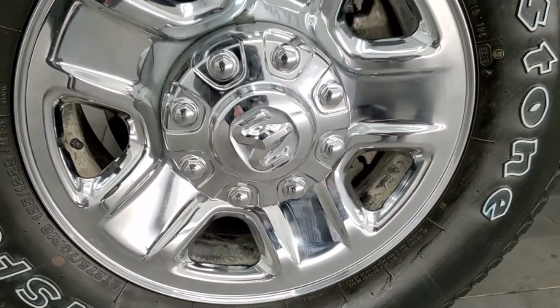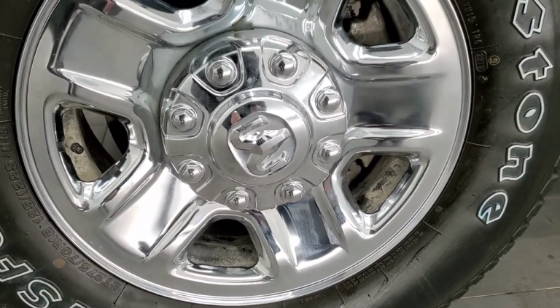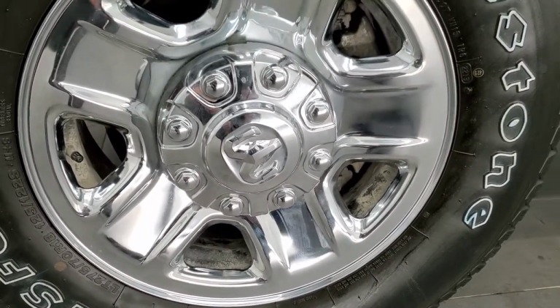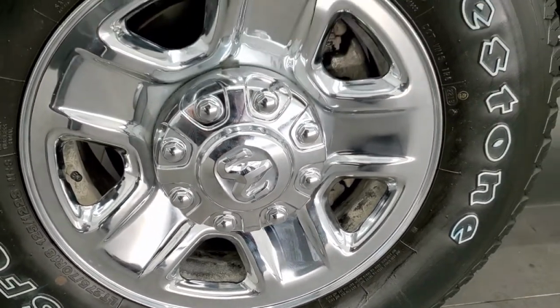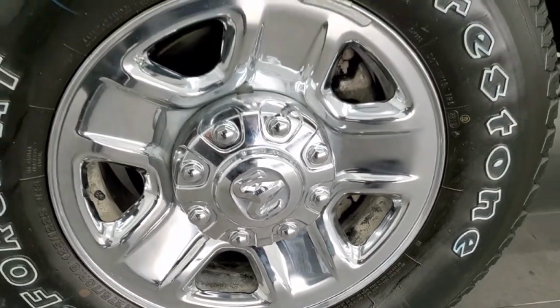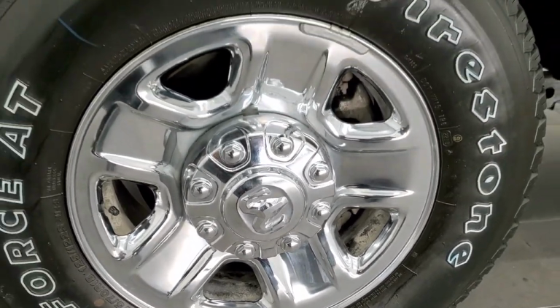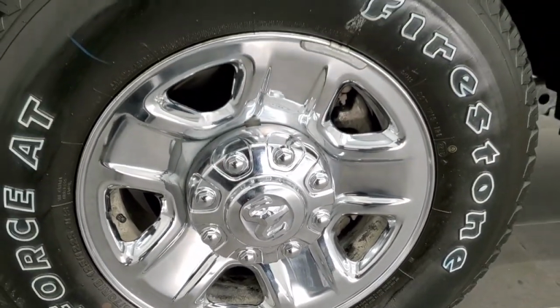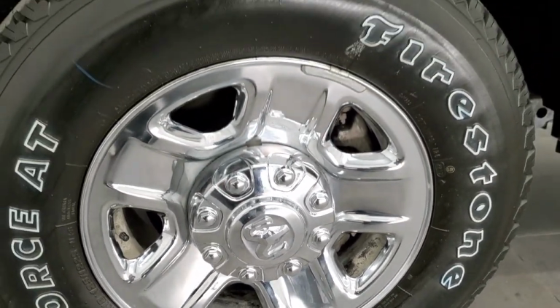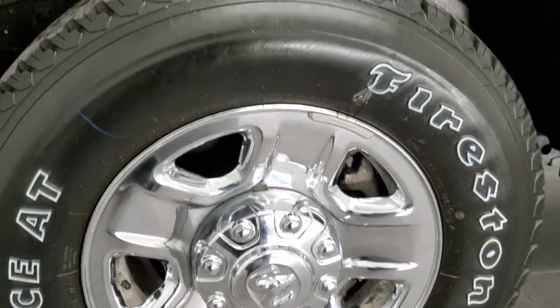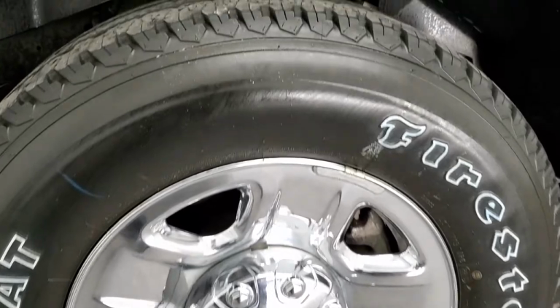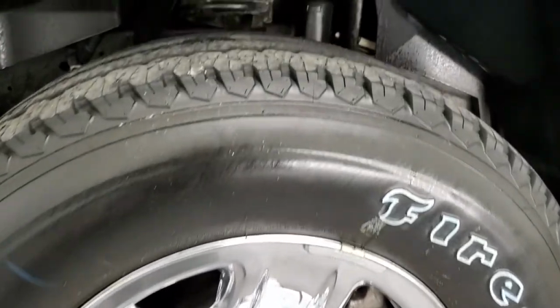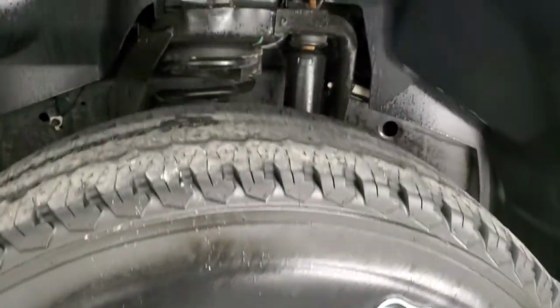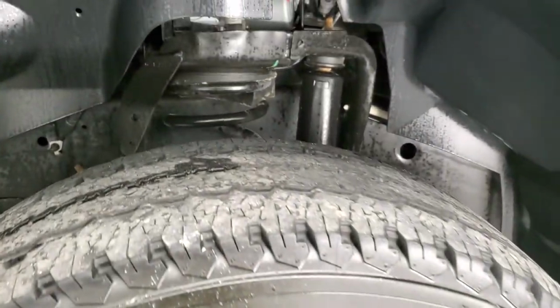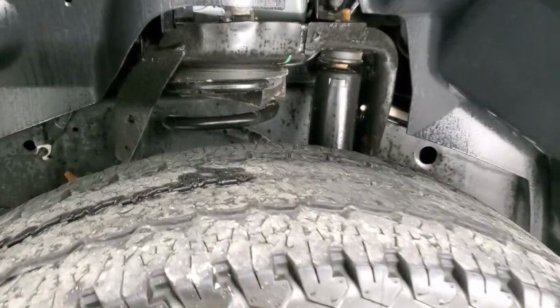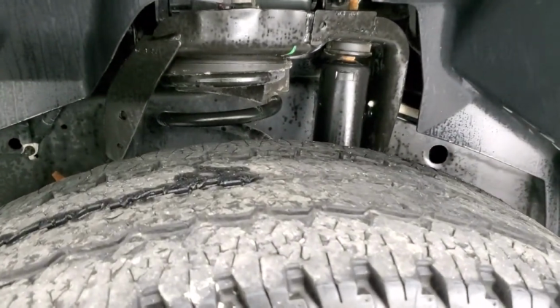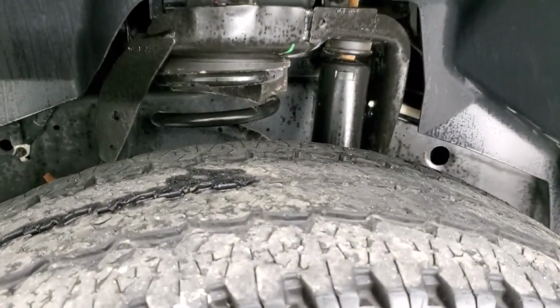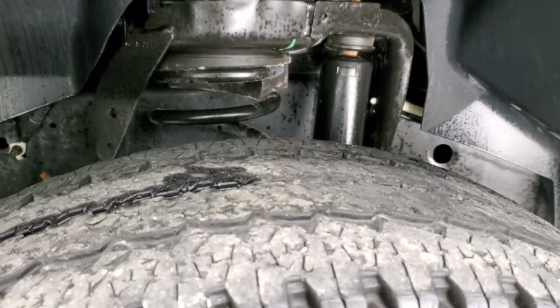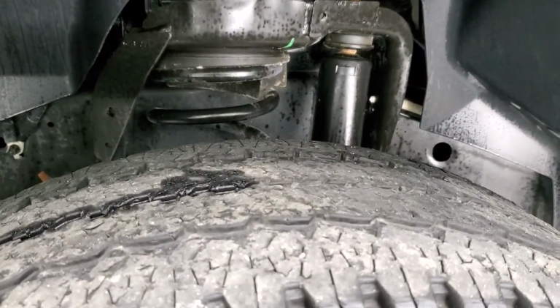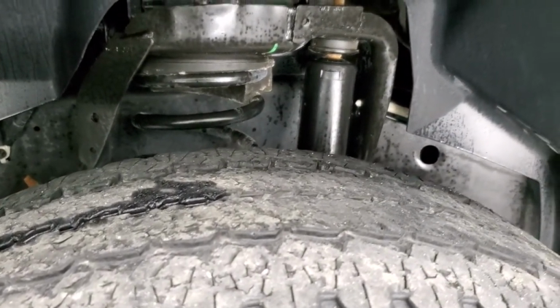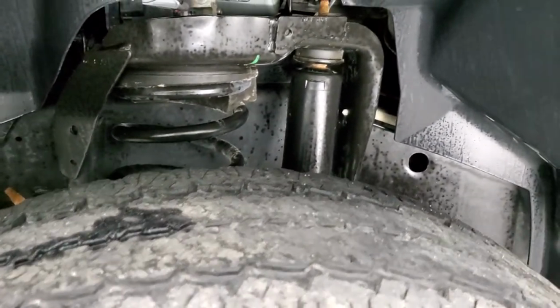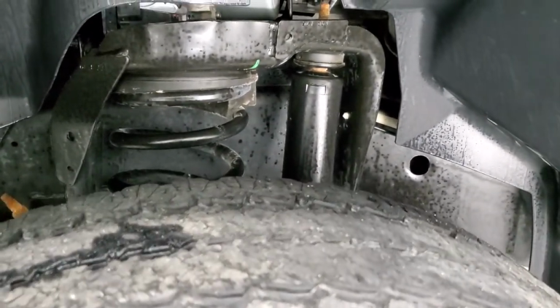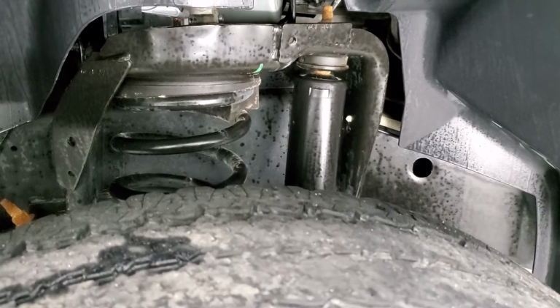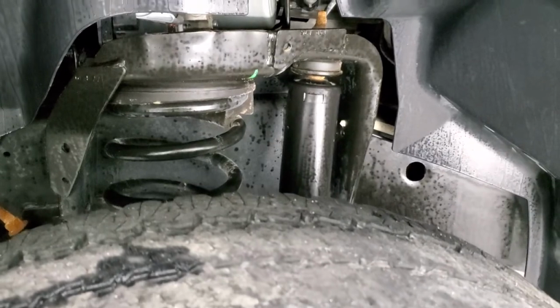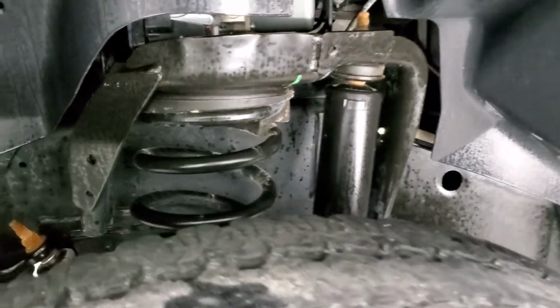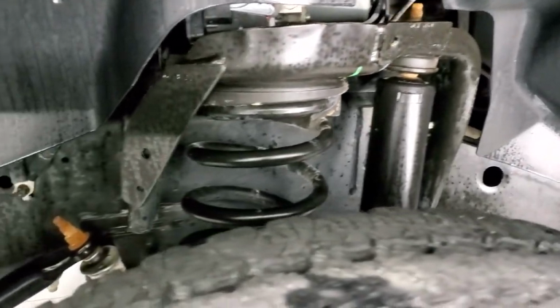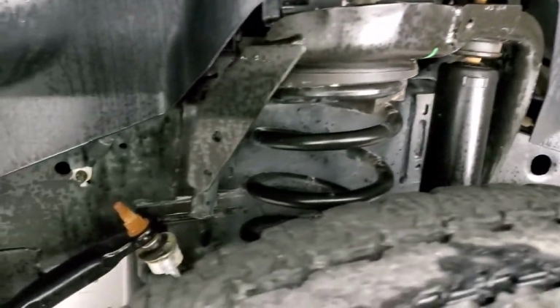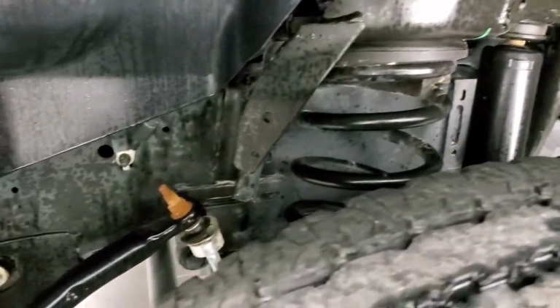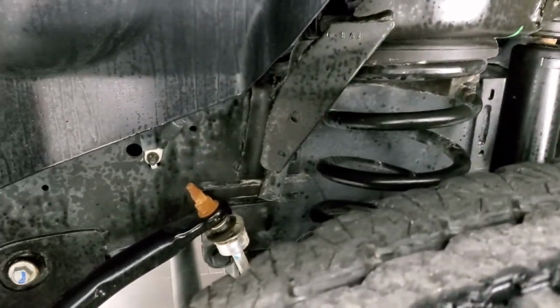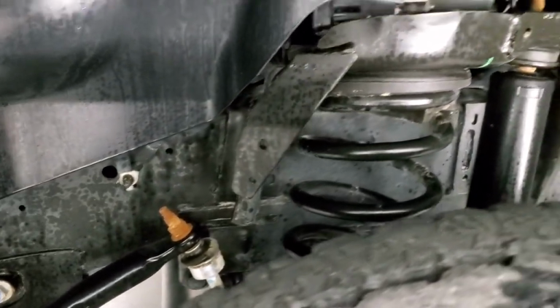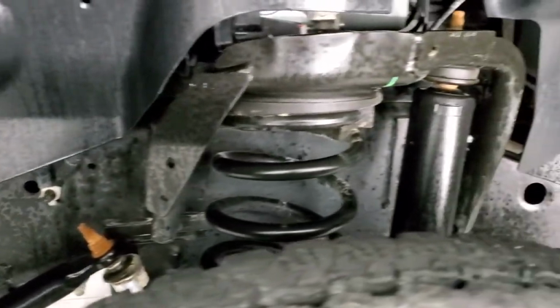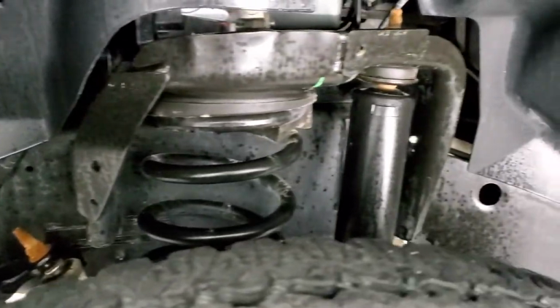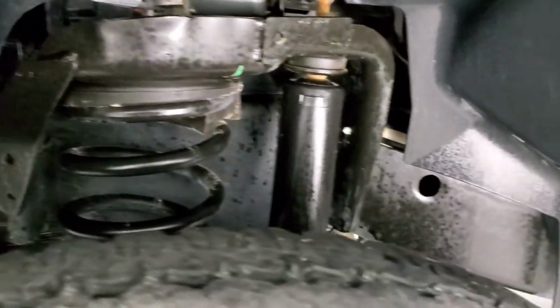It comes with steel rims with chrome covers, and it has Firestone Transforce LT275/70R18 tires. They have right around half the tread left on them, maybe just a little bit under. Frame and underbody is in exceptionally nice, clean condition.